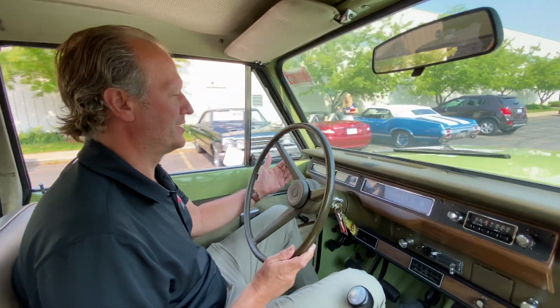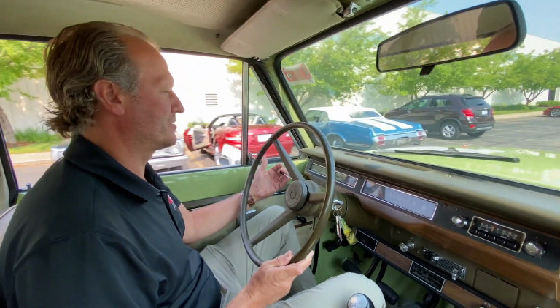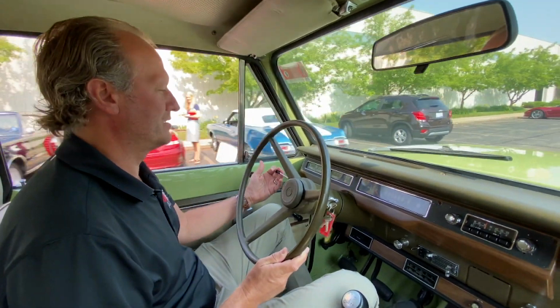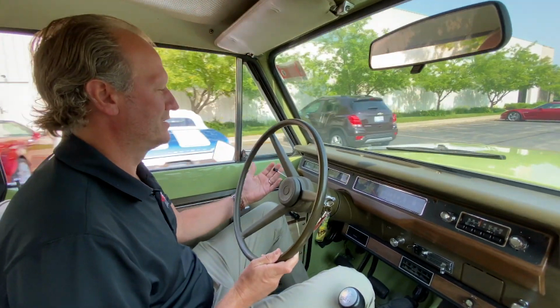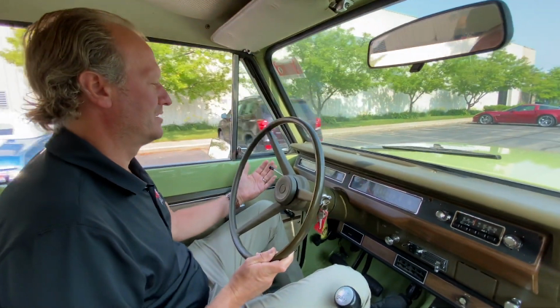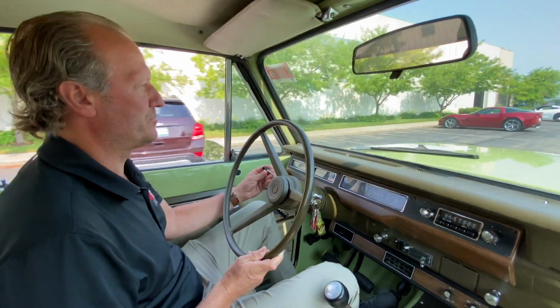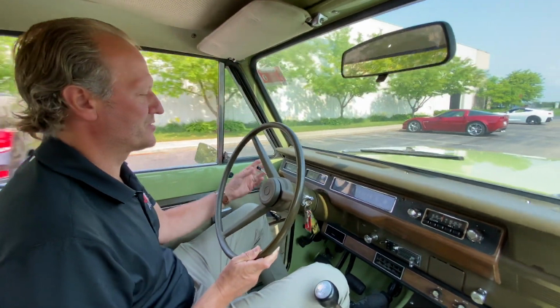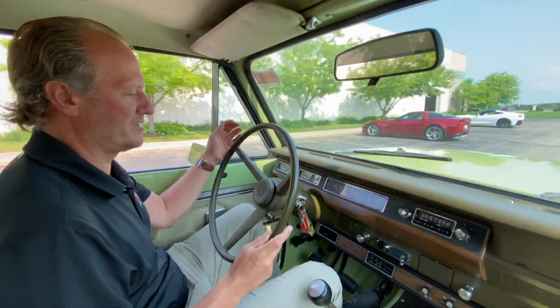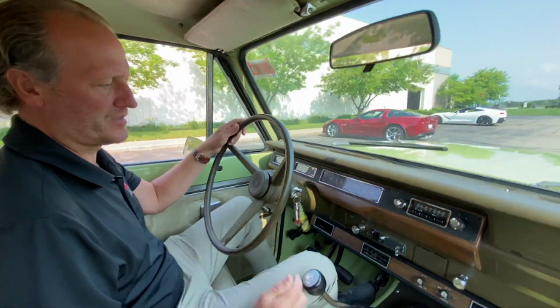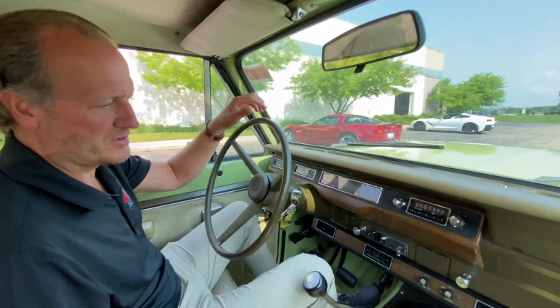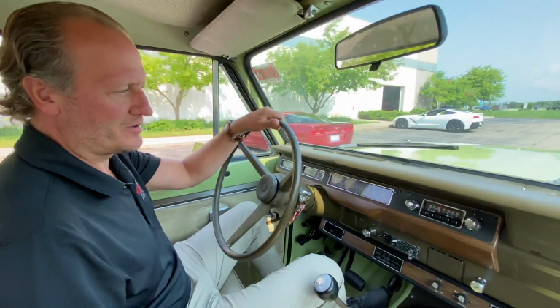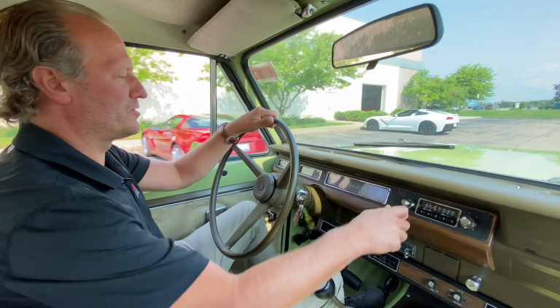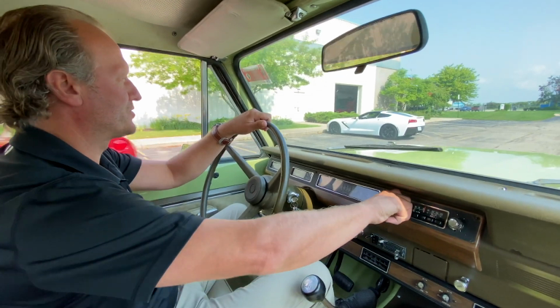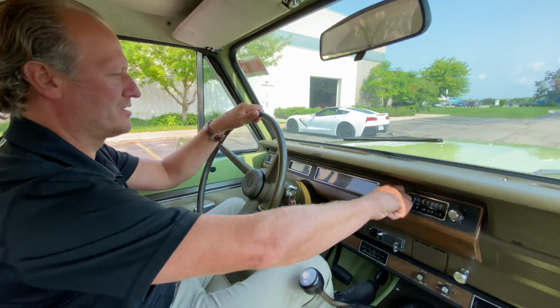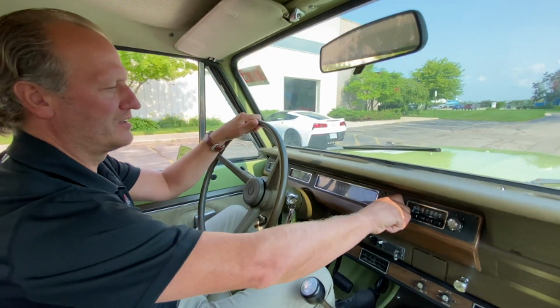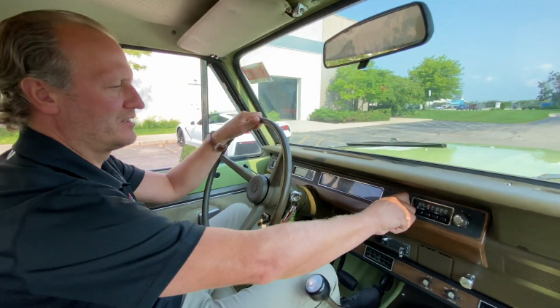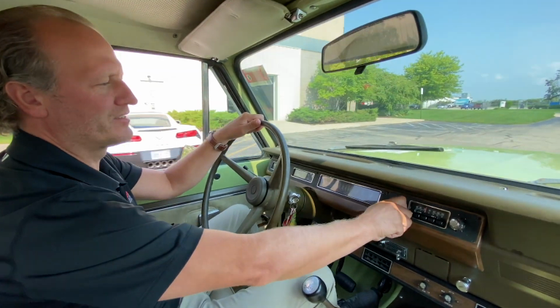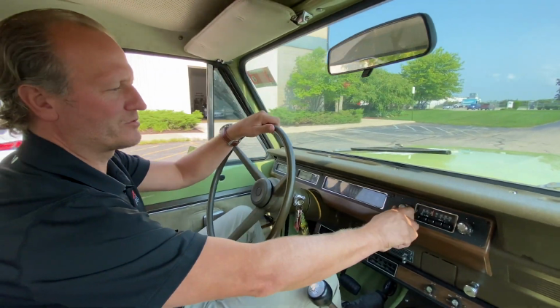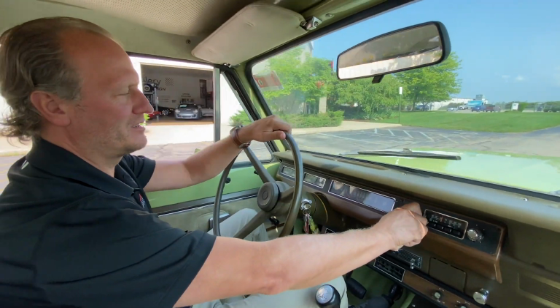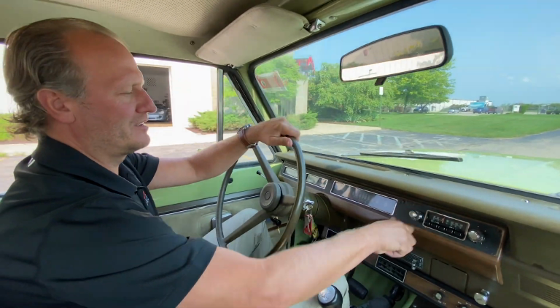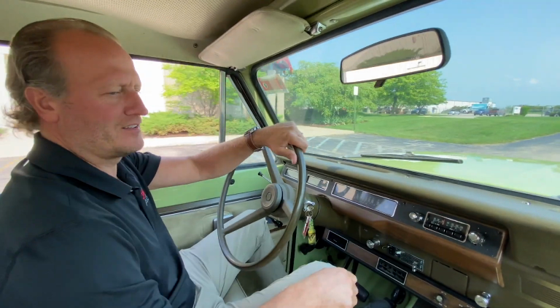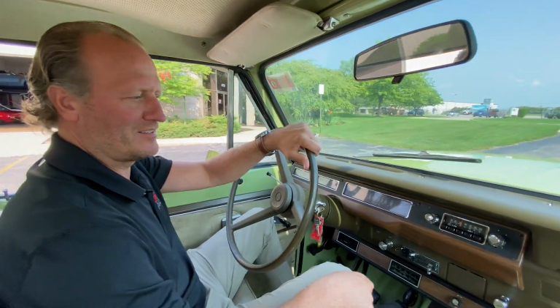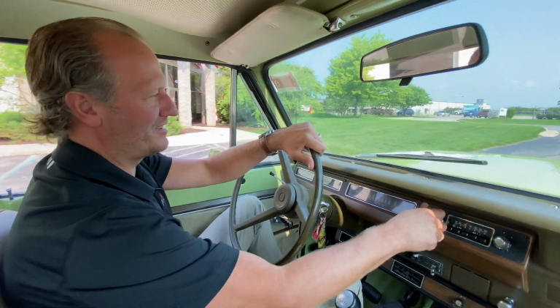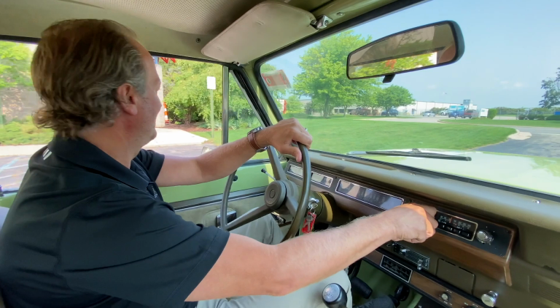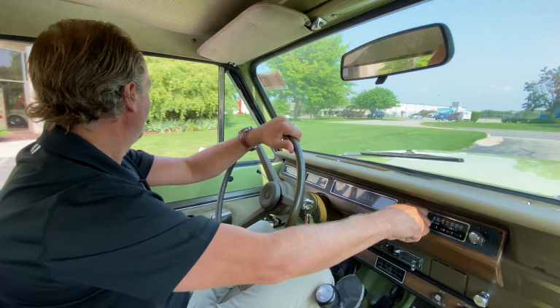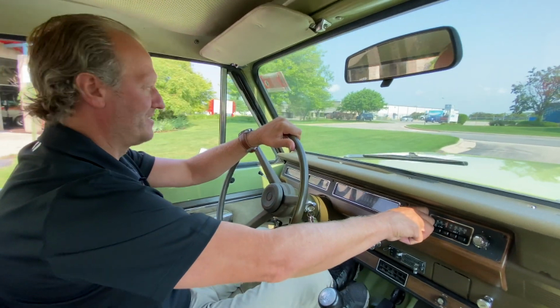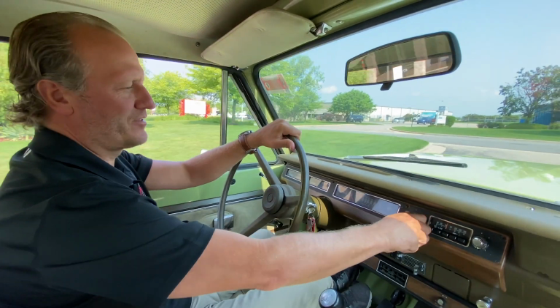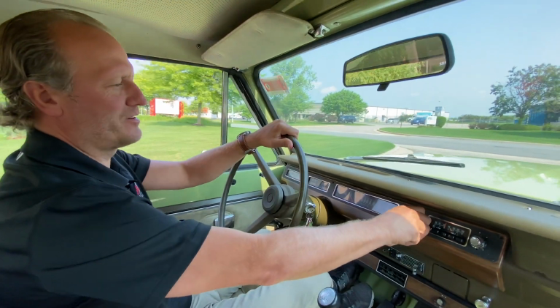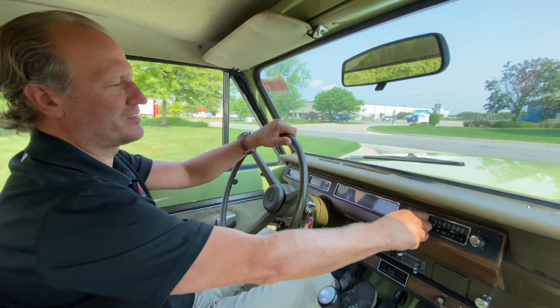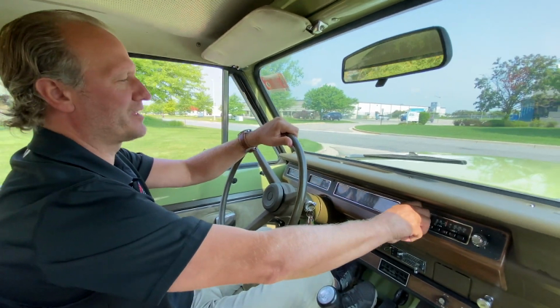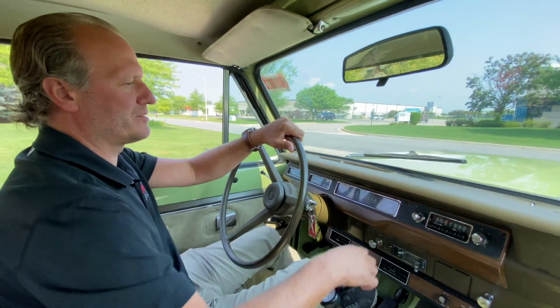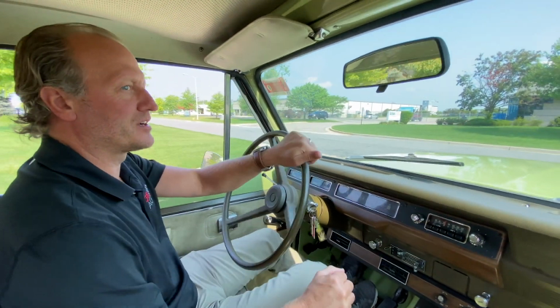Blinkers working — left blinker's working. Pretty cool old truck. Even the FM radio works along with AM.